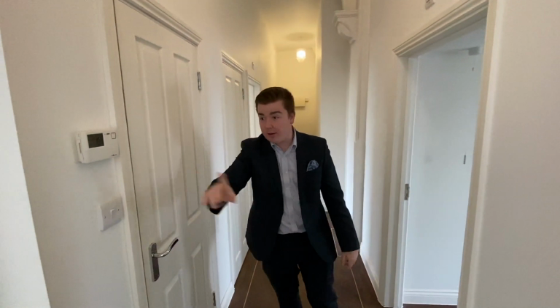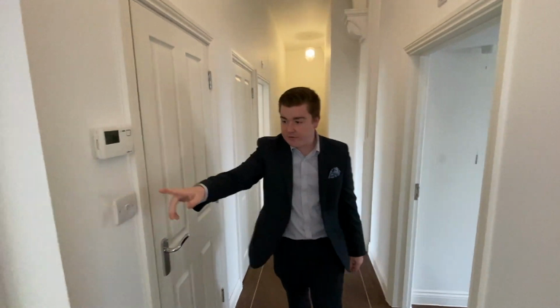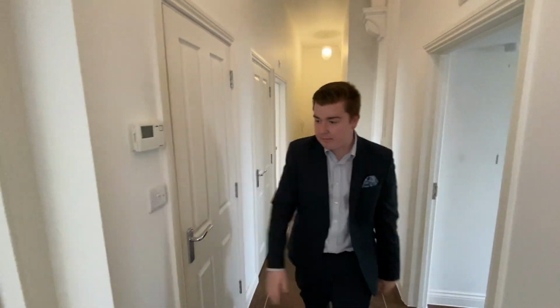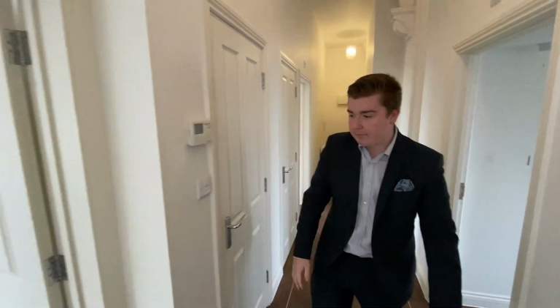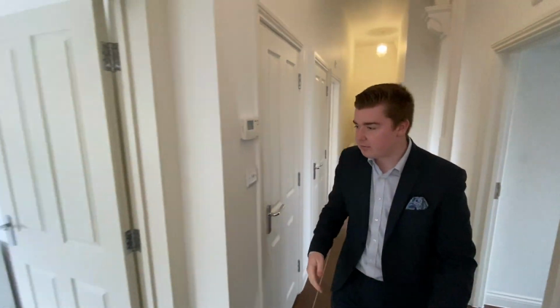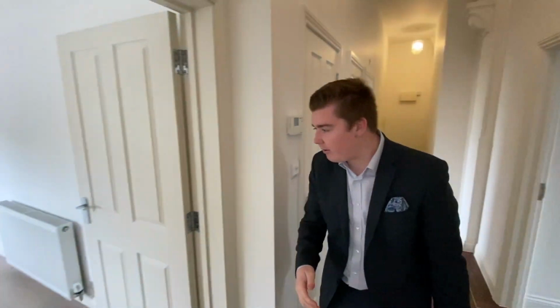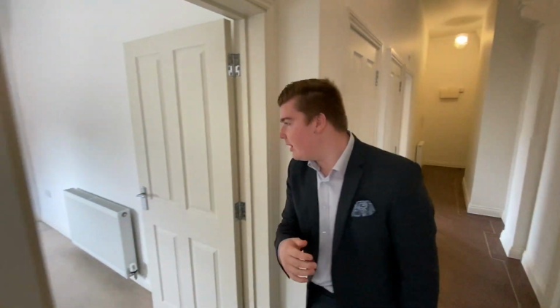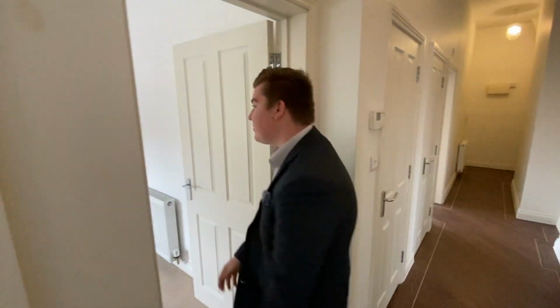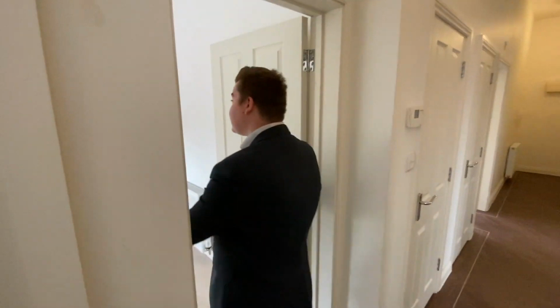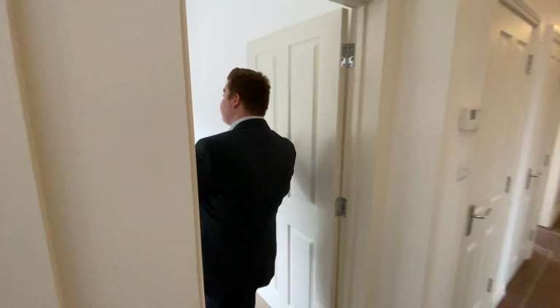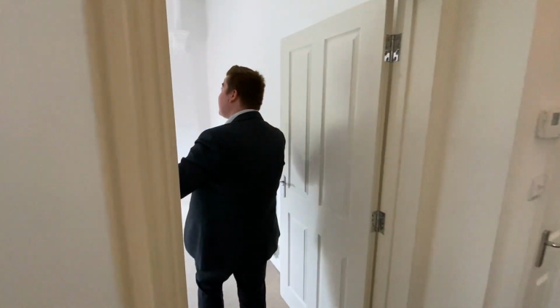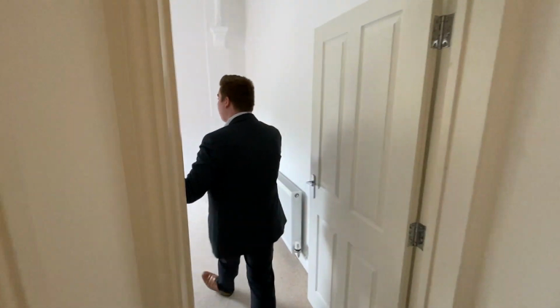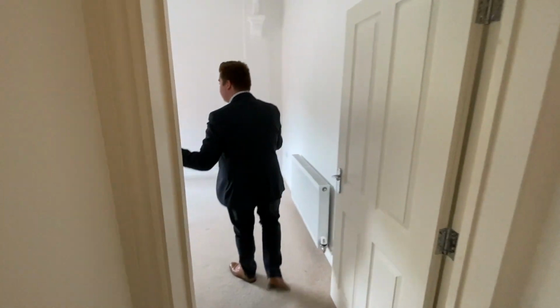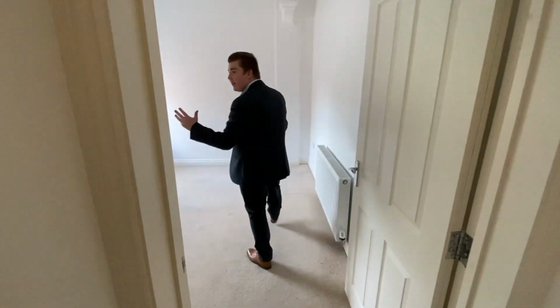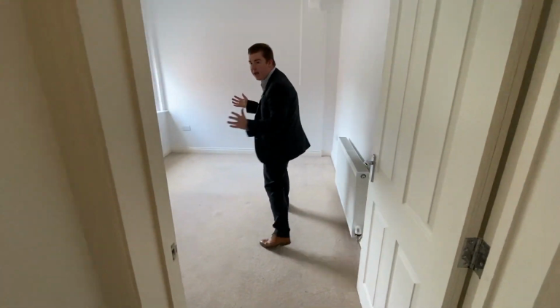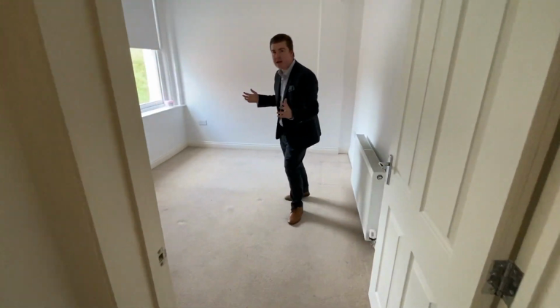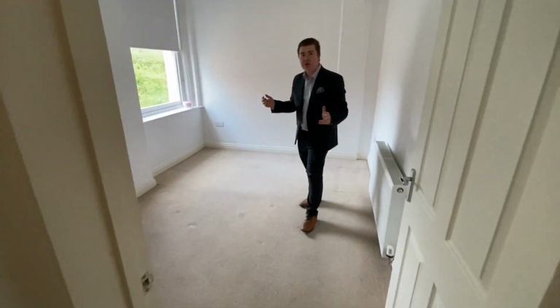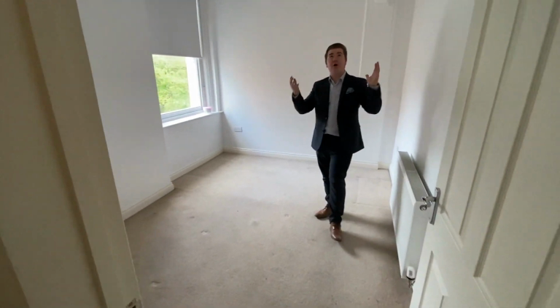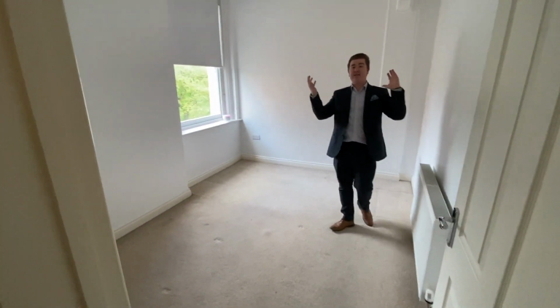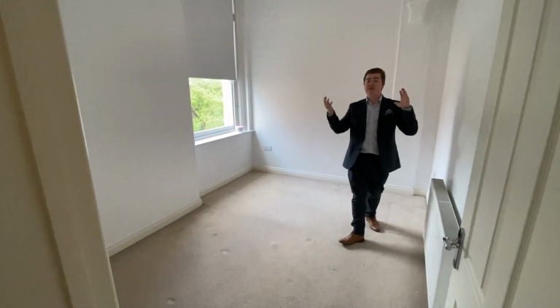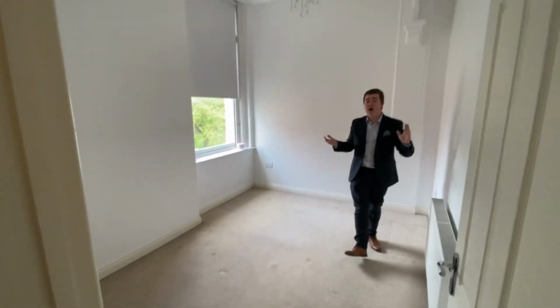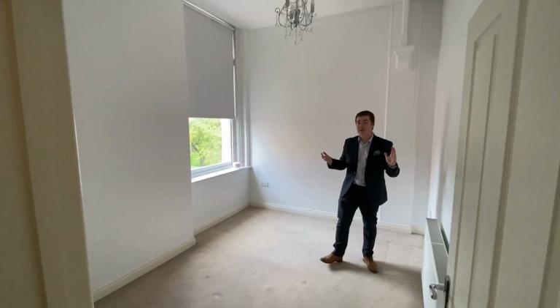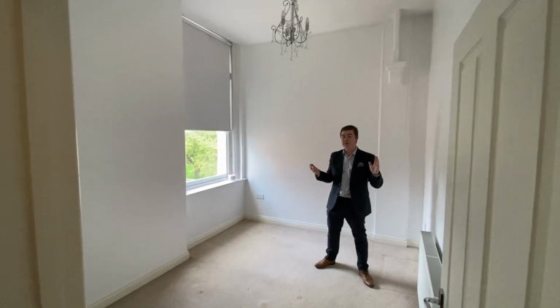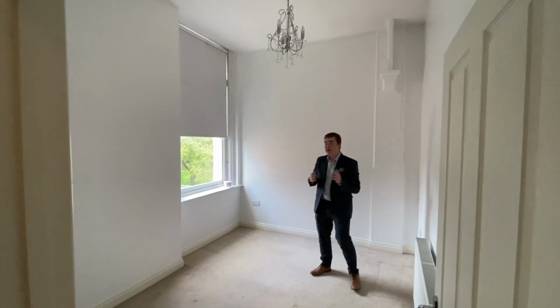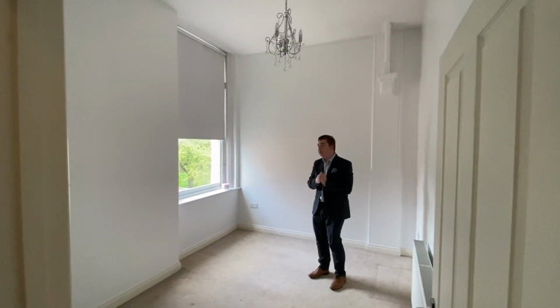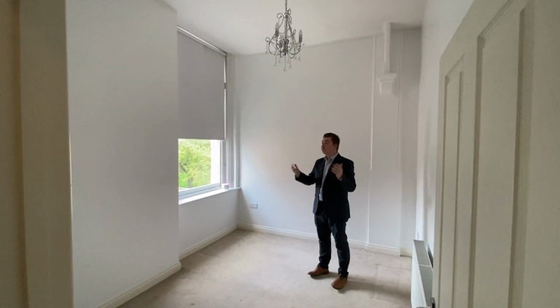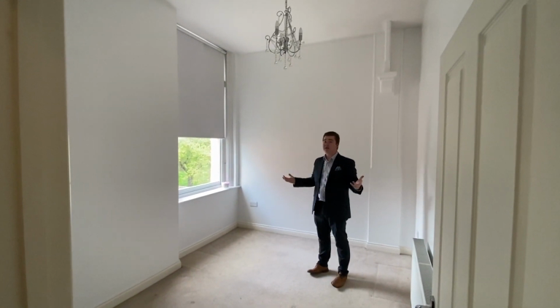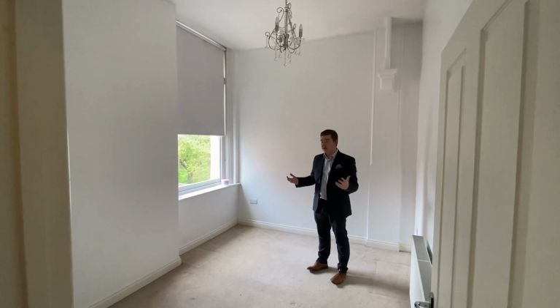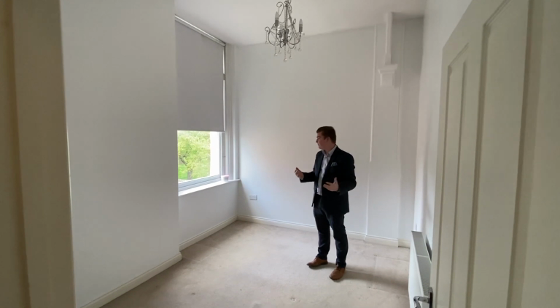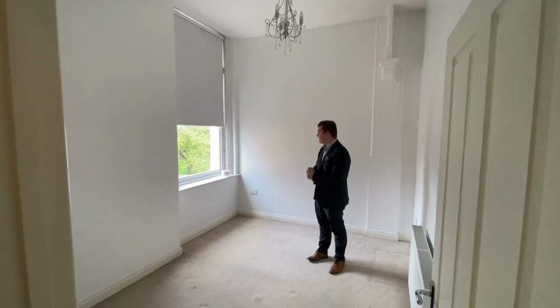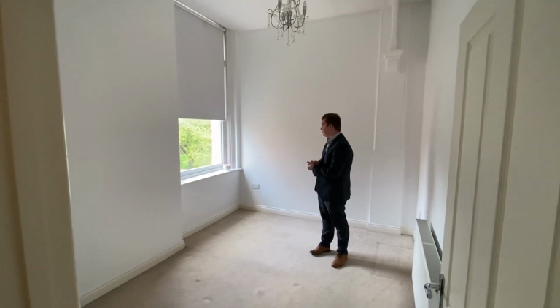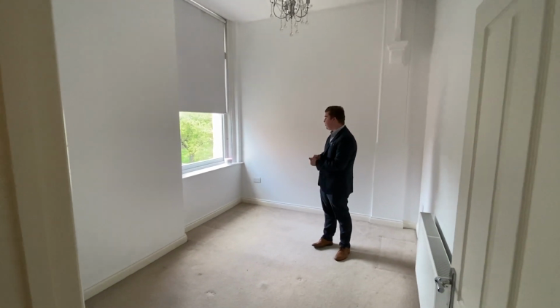Come on over to the main bedroom now. This is really nice, light and airy. You've got high ceilings throughout the whole apartment so you really don't struggle for space in here at all.